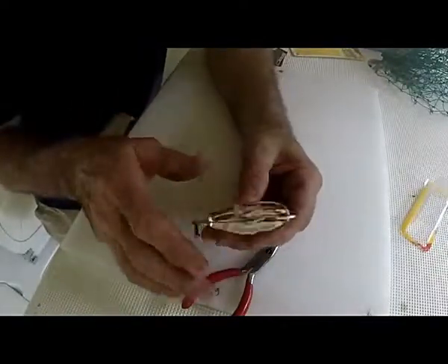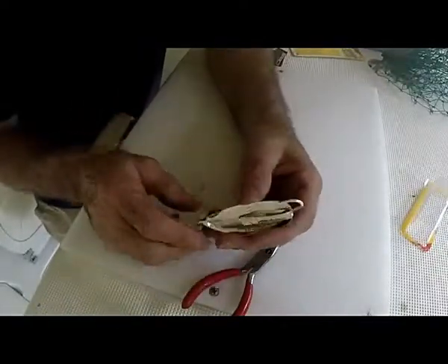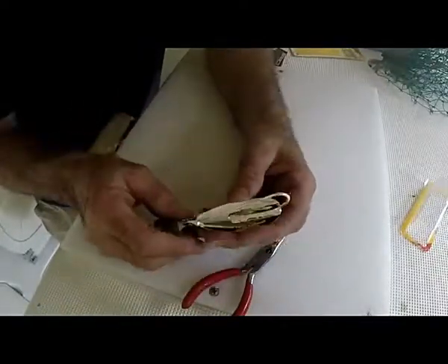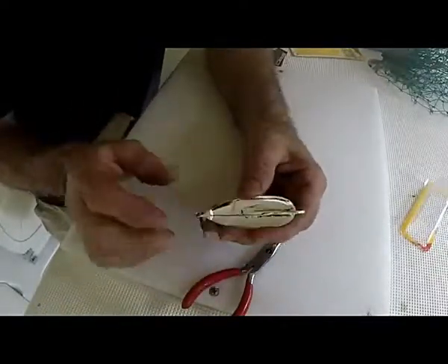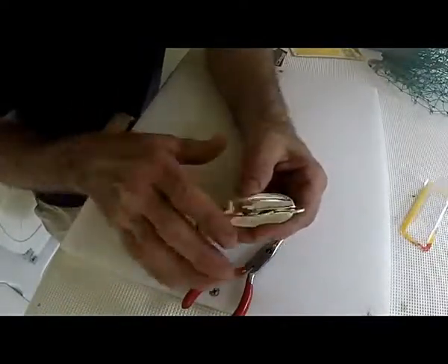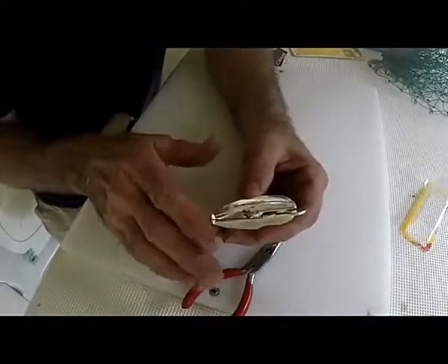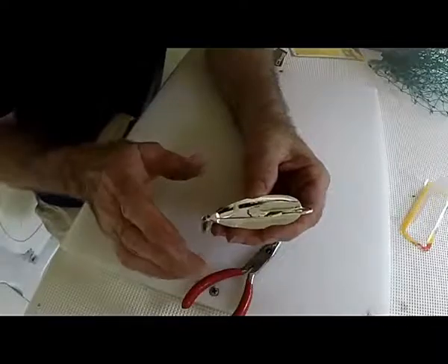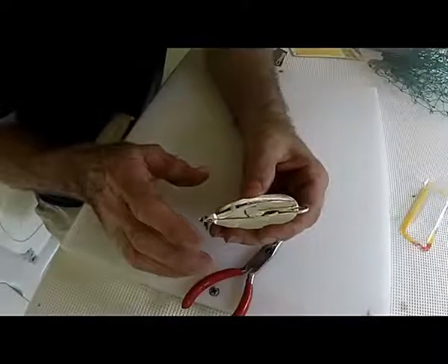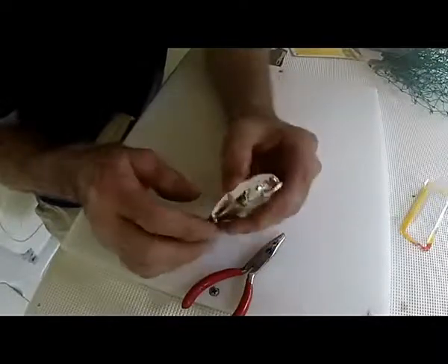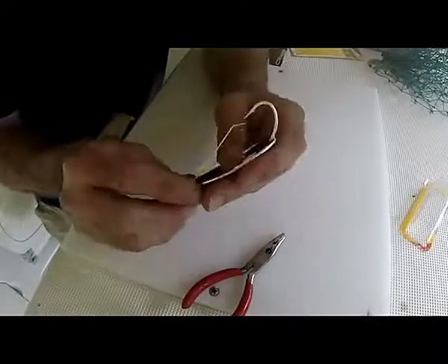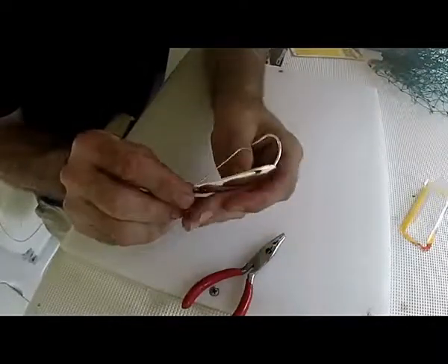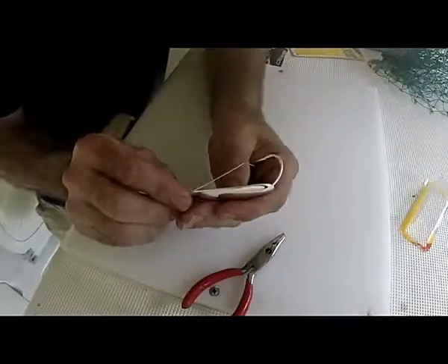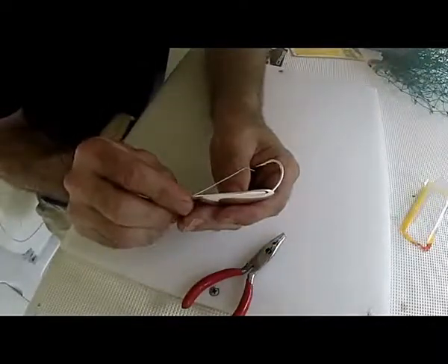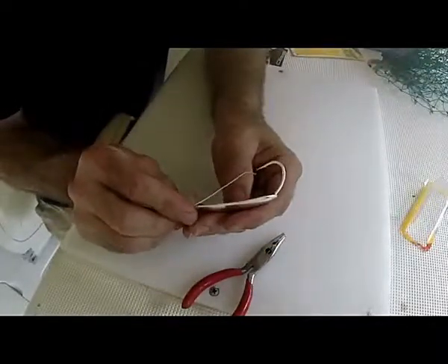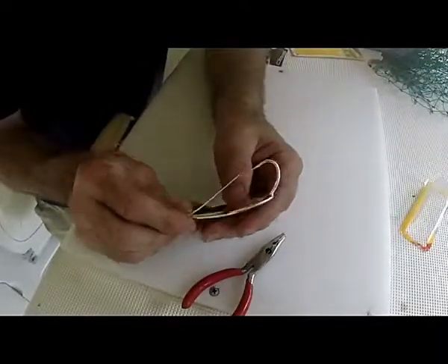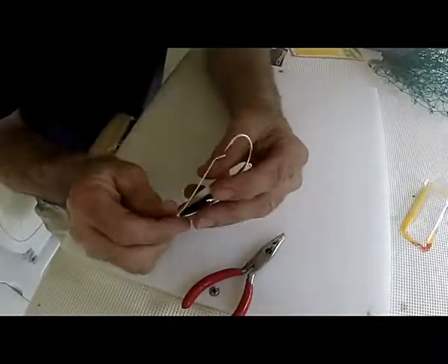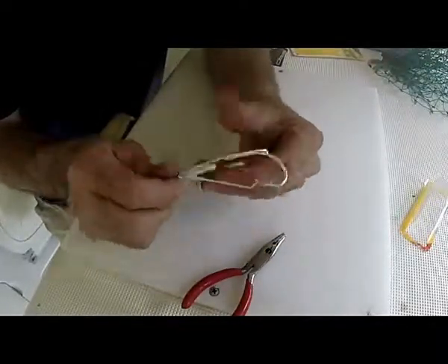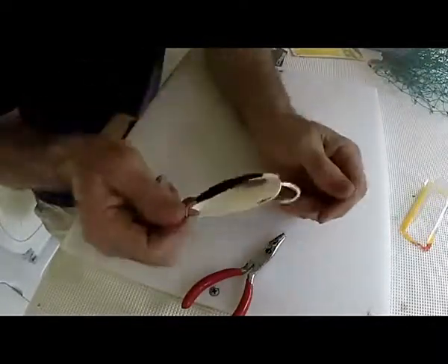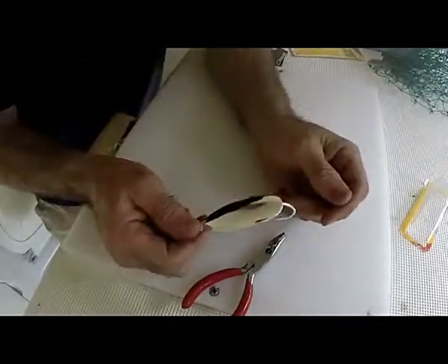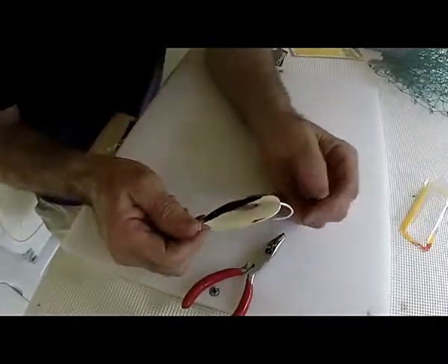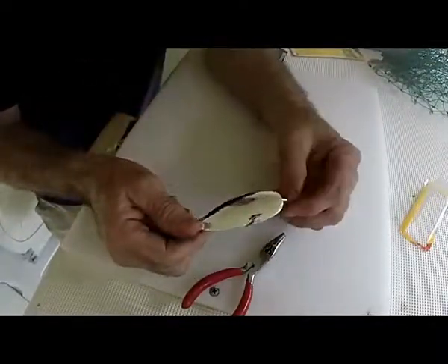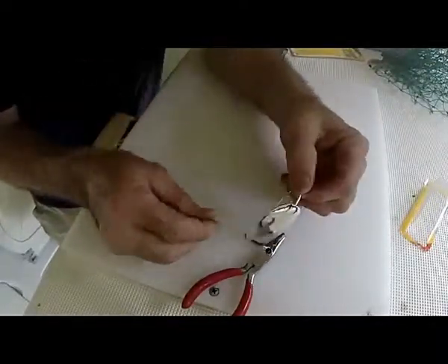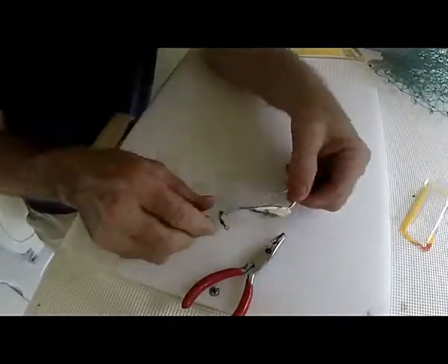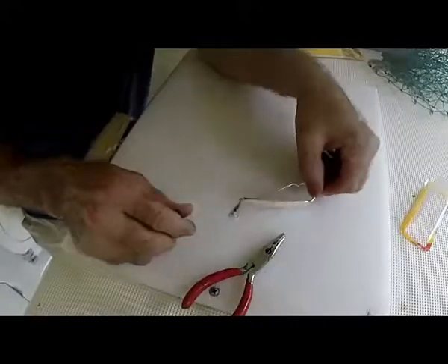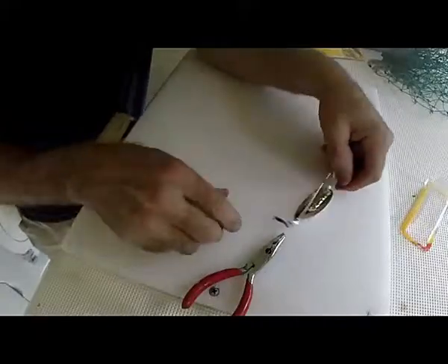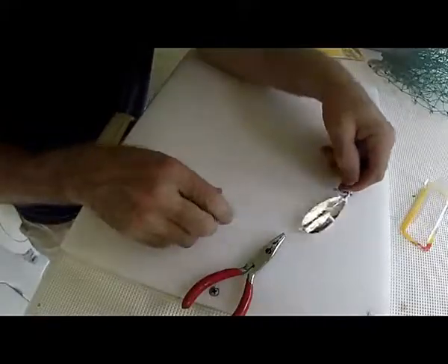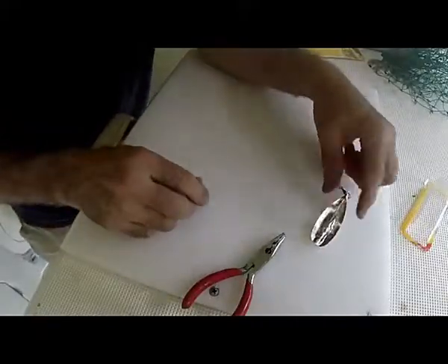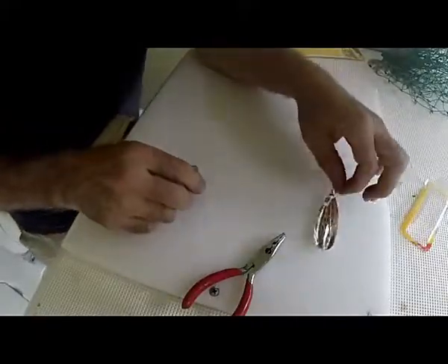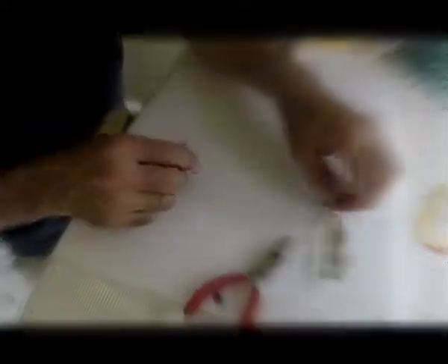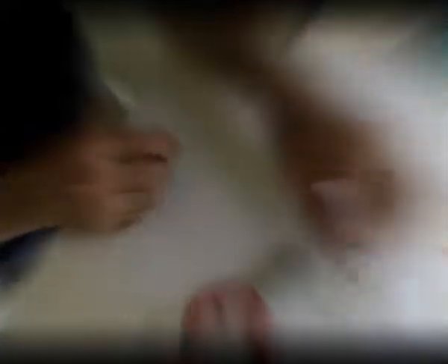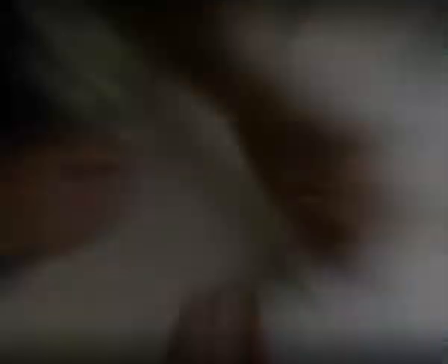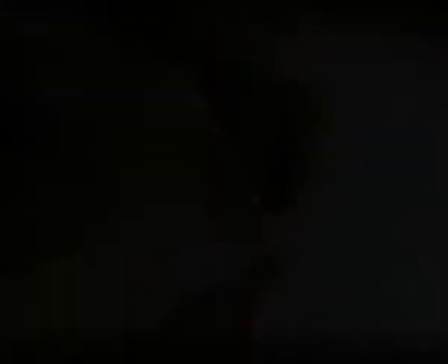So I get a lot better hook sets with it set up this way. Thanks for watching — hope that helps somebody. Stay tuned for more.